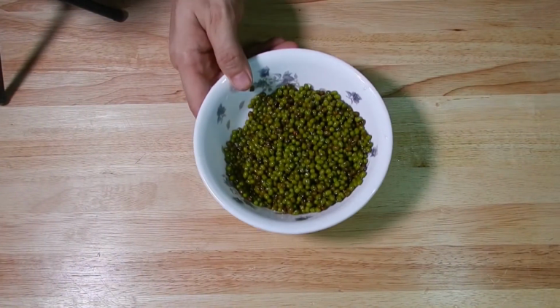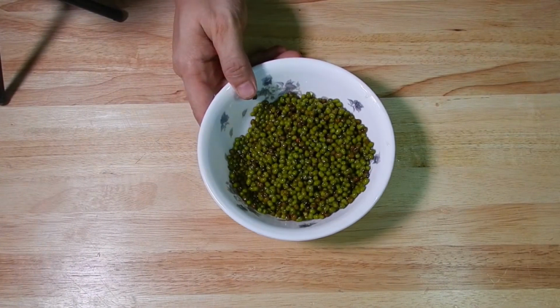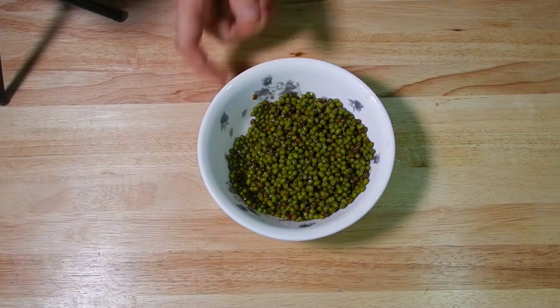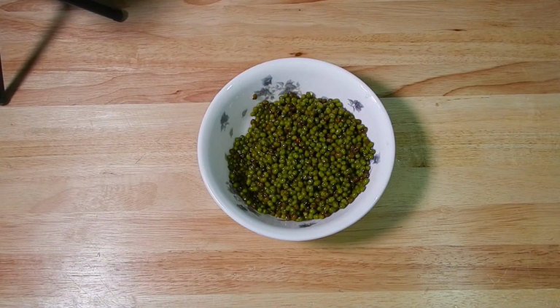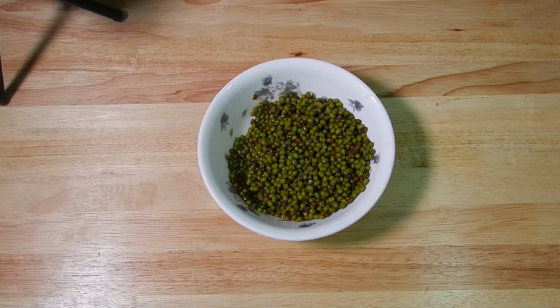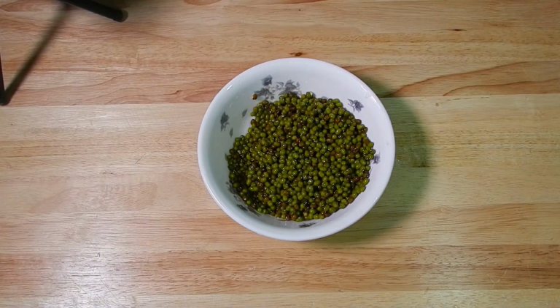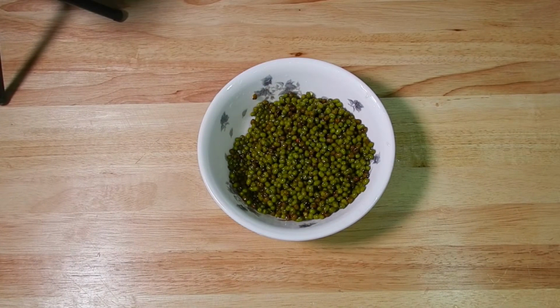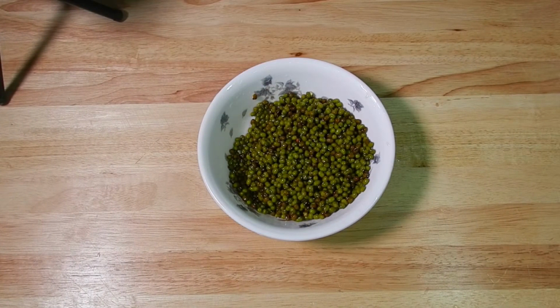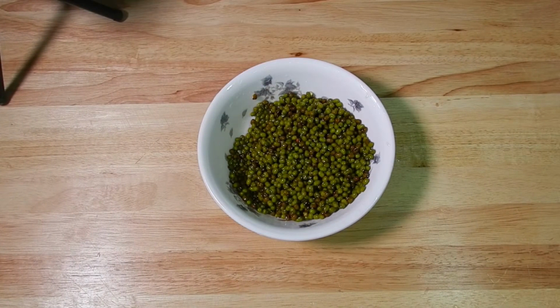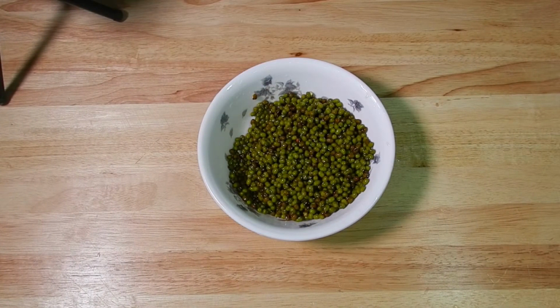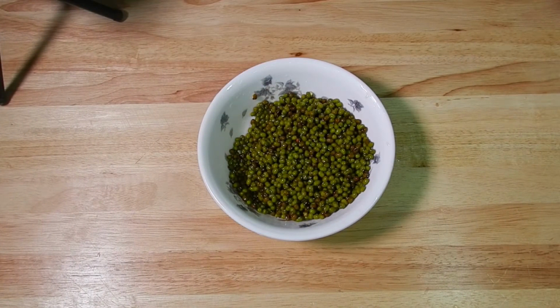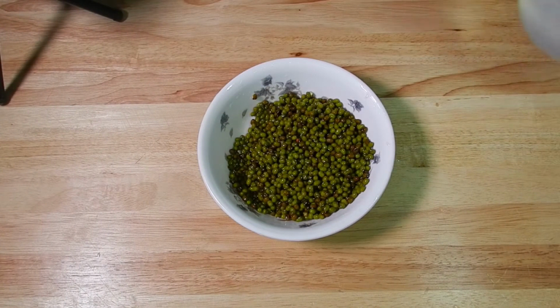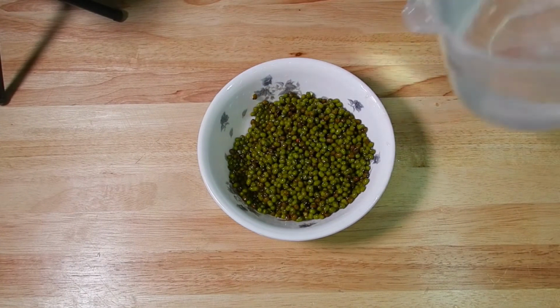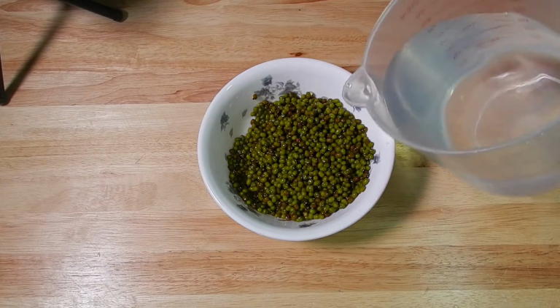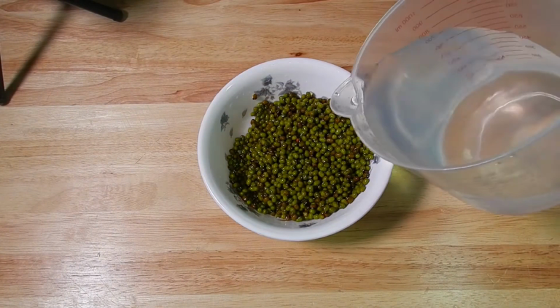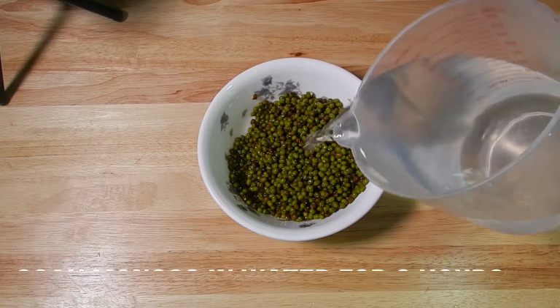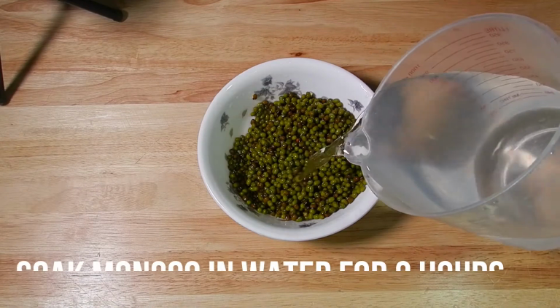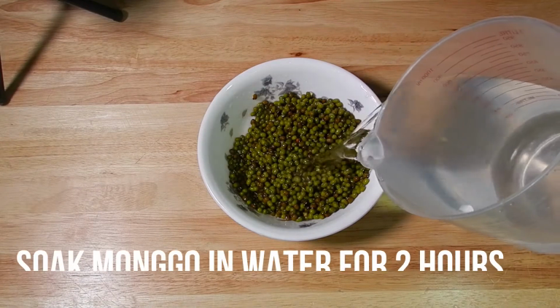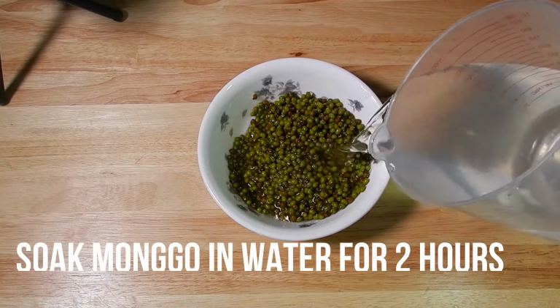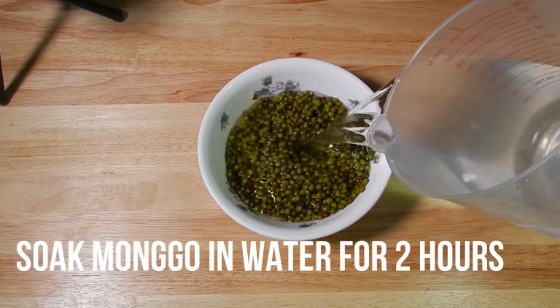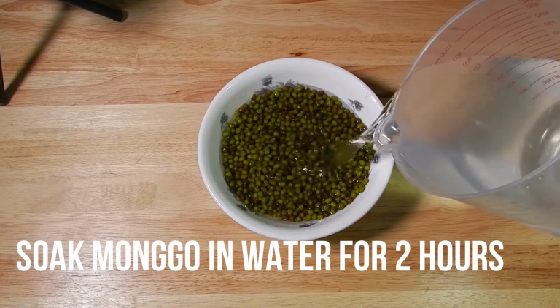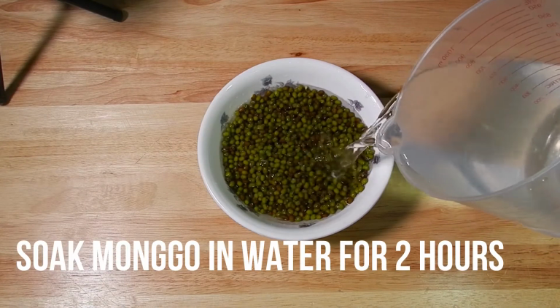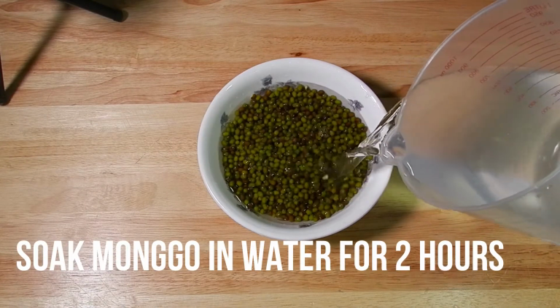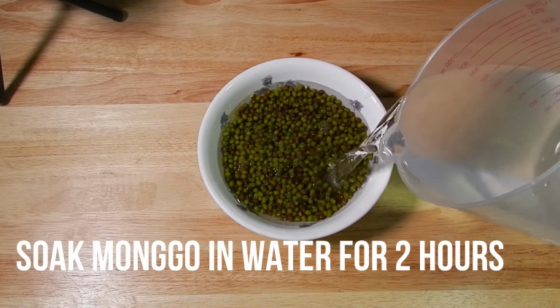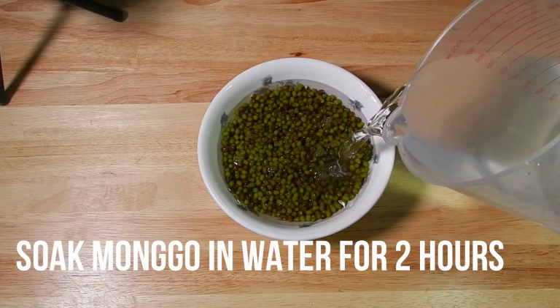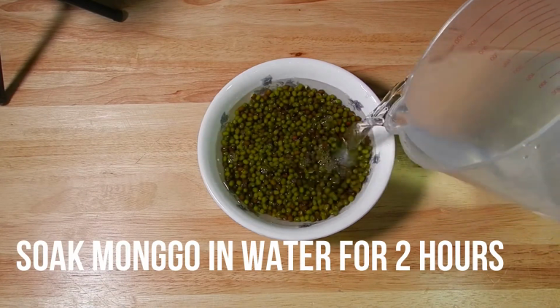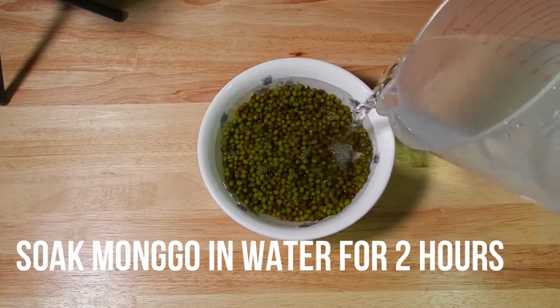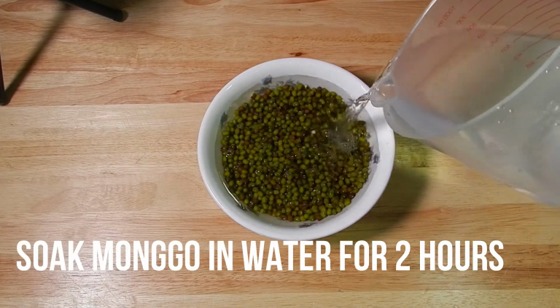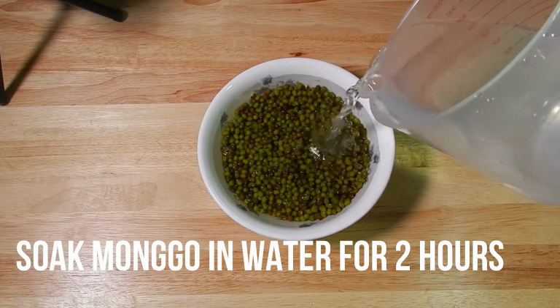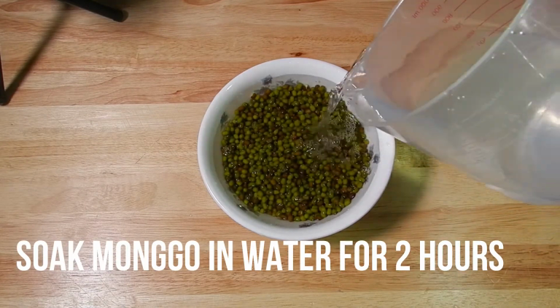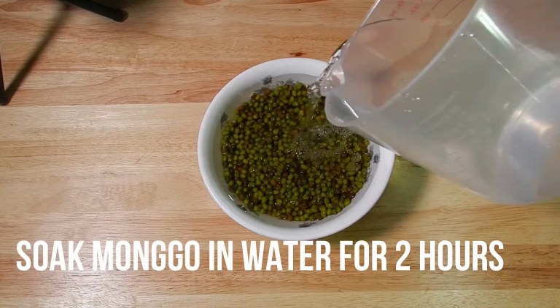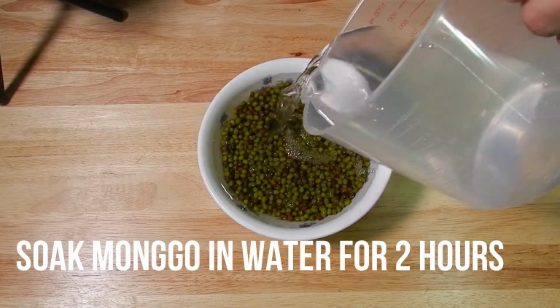Ito na yung malinis na mongo. Ibabad muna natin siya for at least 2 hours bago natin i-transfer sa soft drink bottle na binutasin natin kanina.